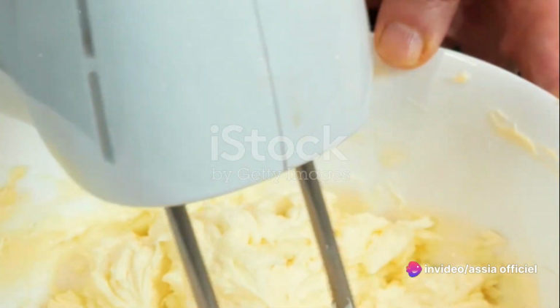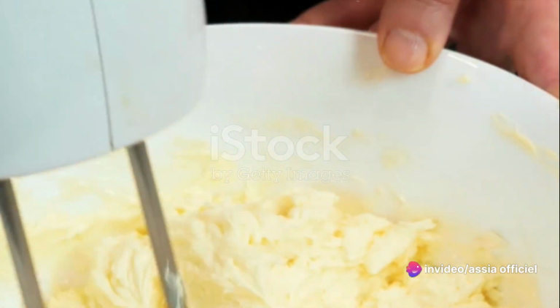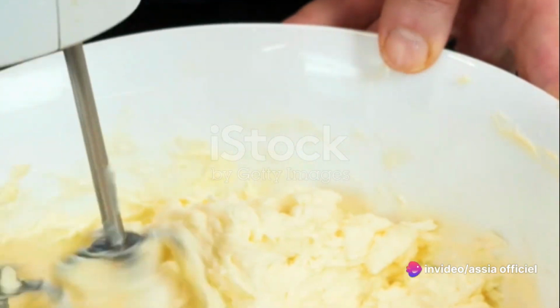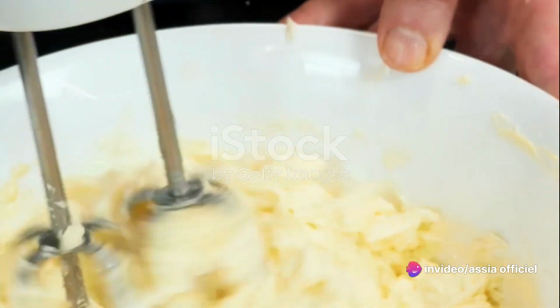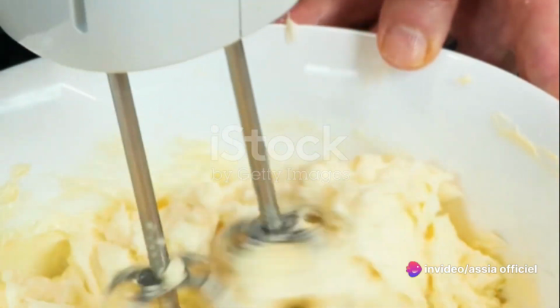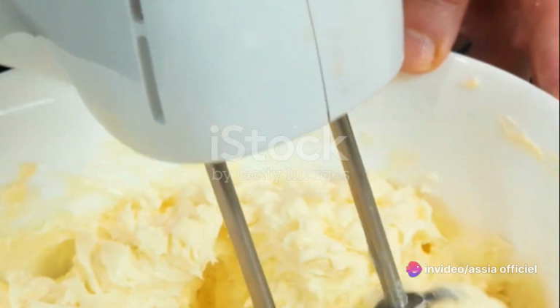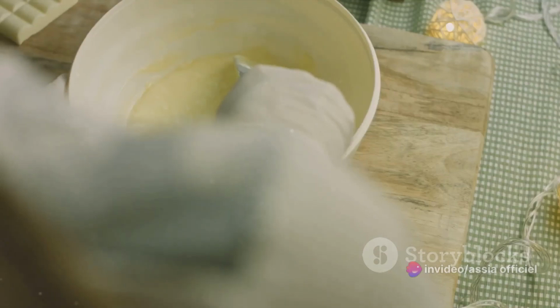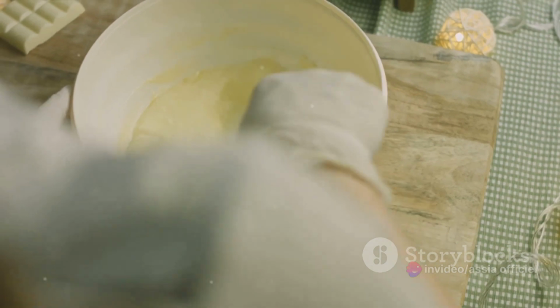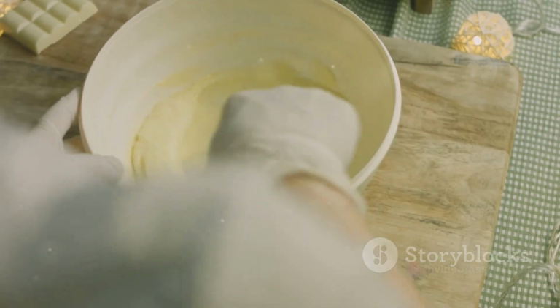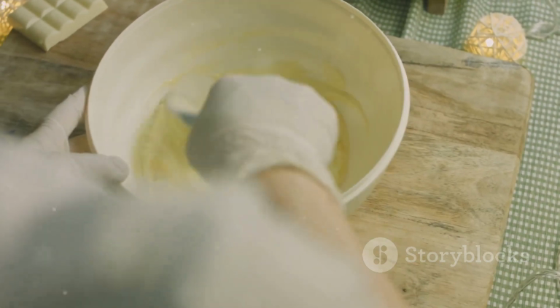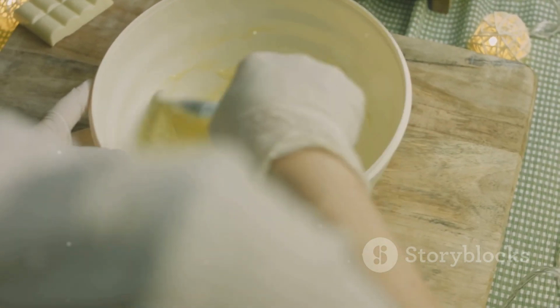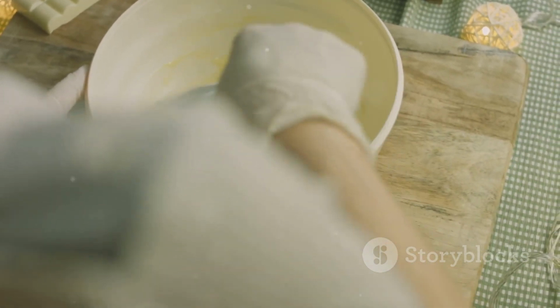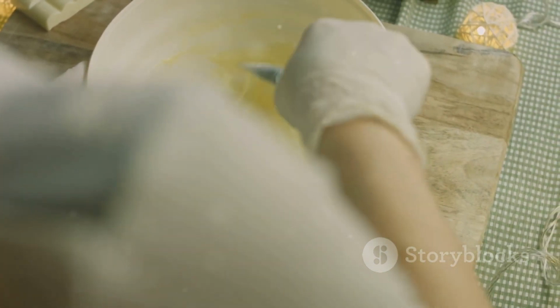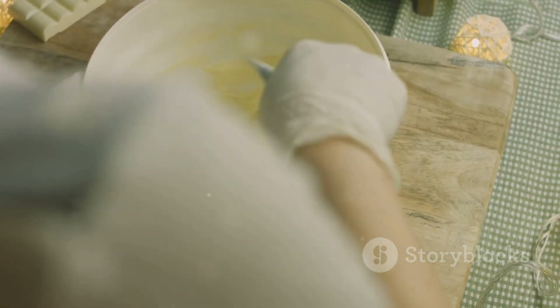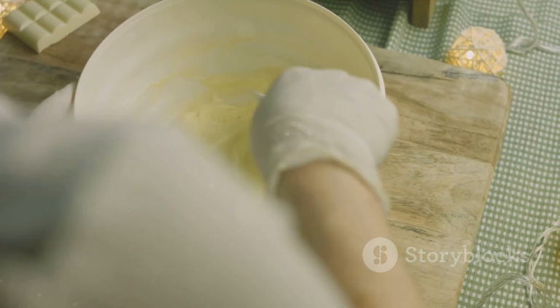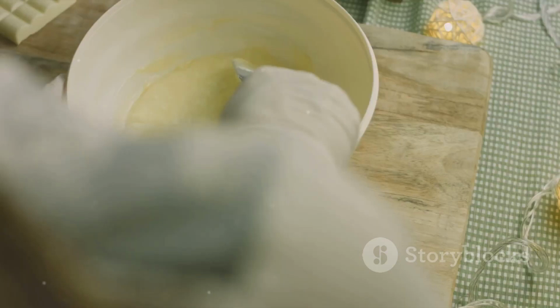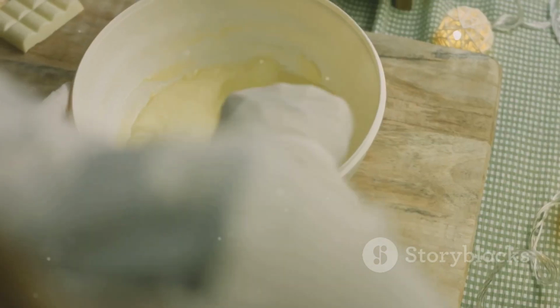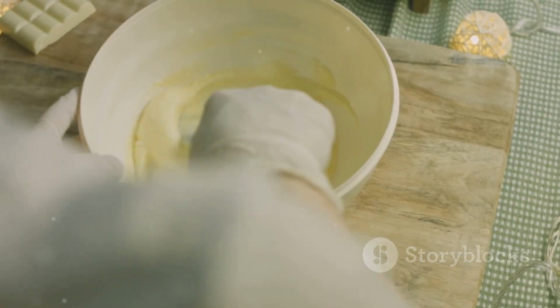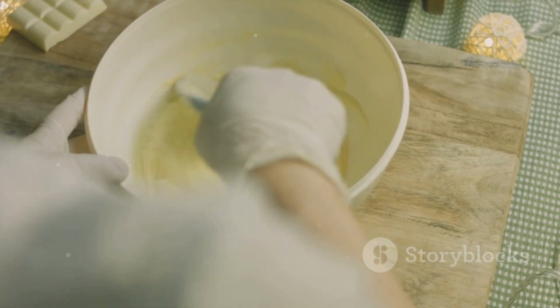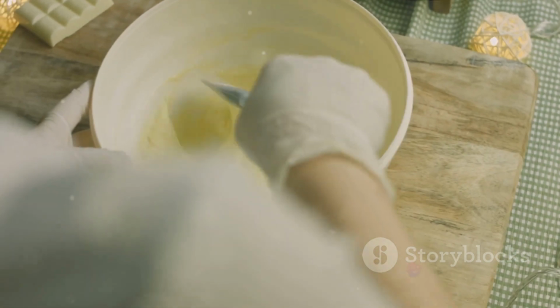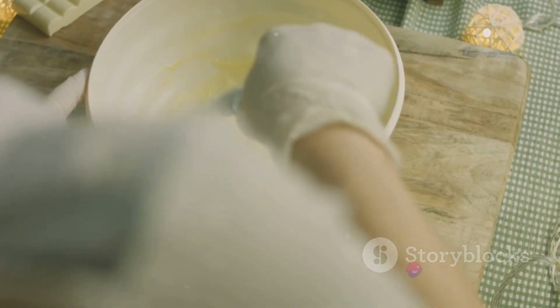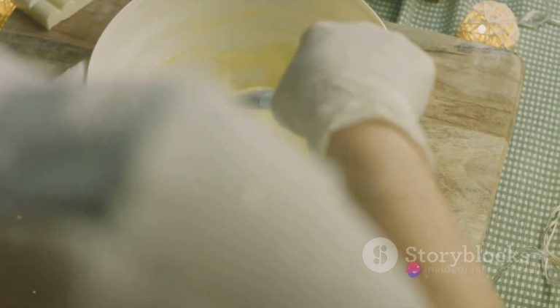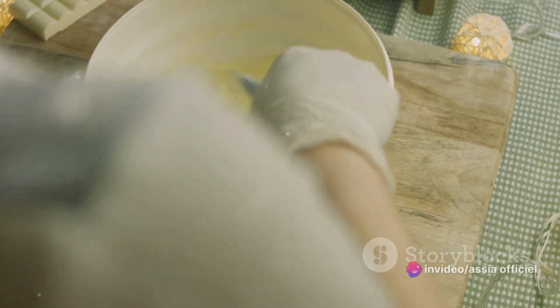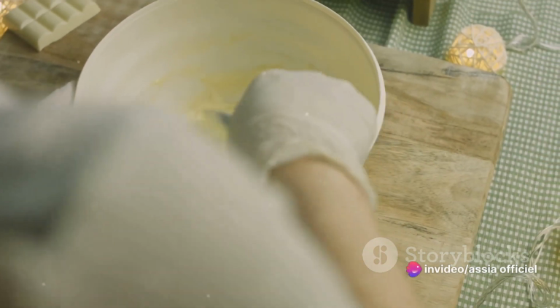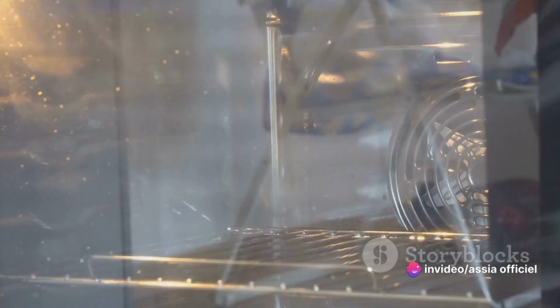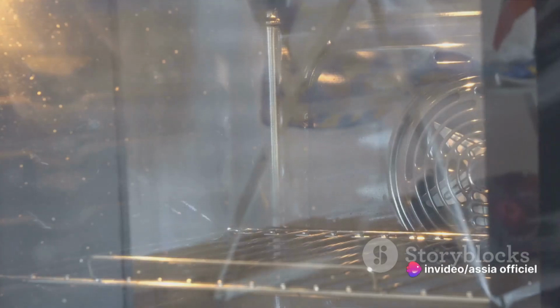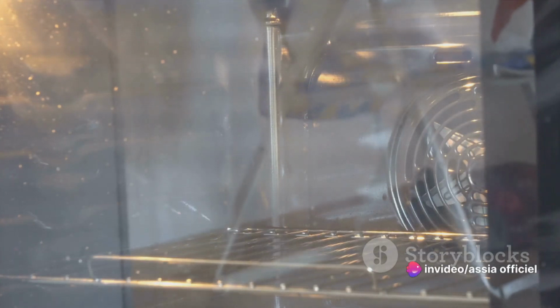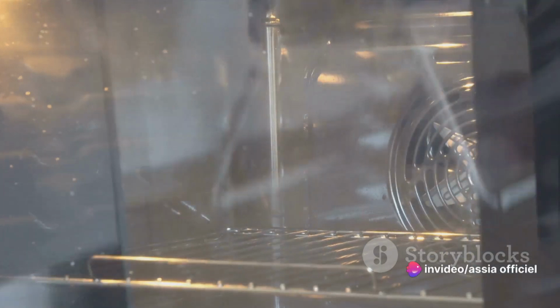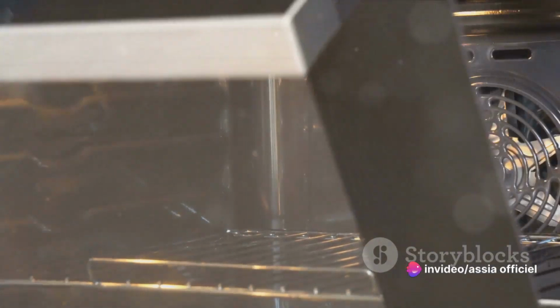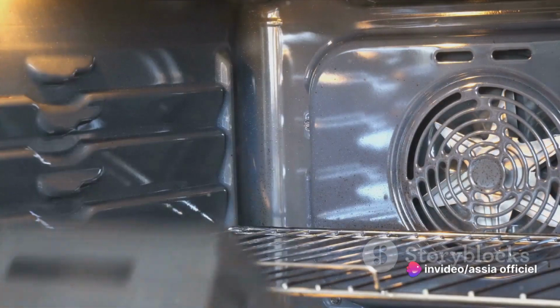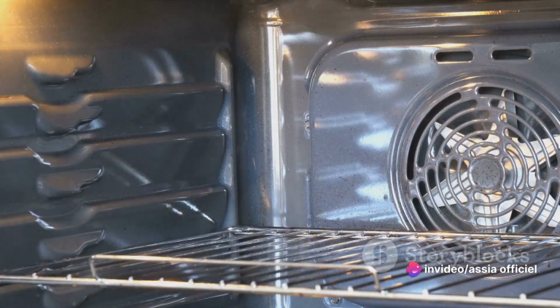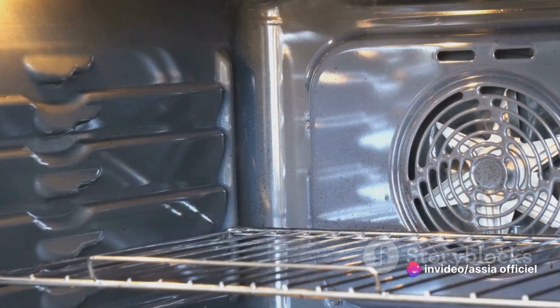Now it's time to combine the dry and wet ingredients. Gradually mix in the flour mixture, ensuring everything is well incorporated. Pour the batter into the prepared pan and smooth the surface with a spatula. Bake for around 30 minutes or until a toothpick comes out clean.